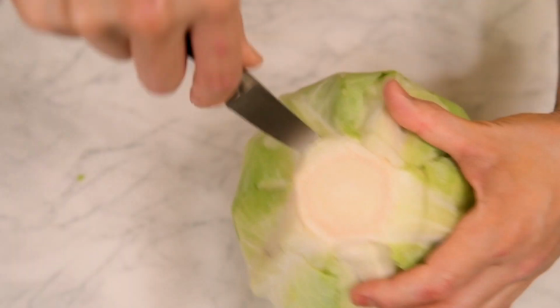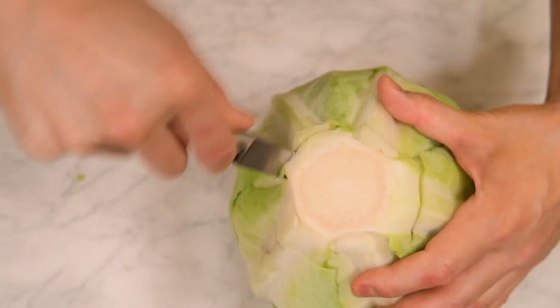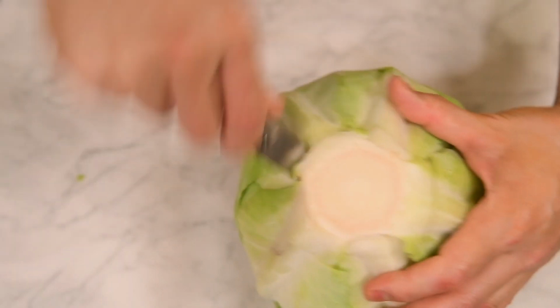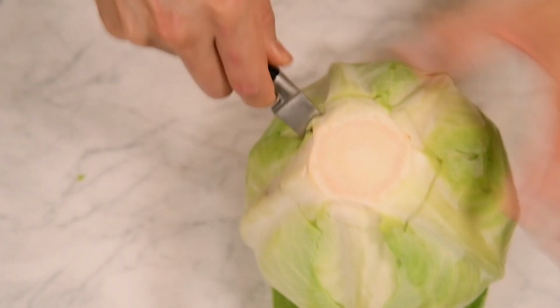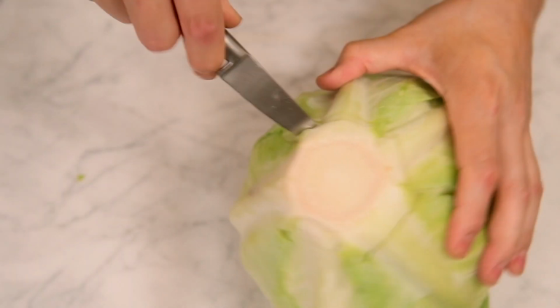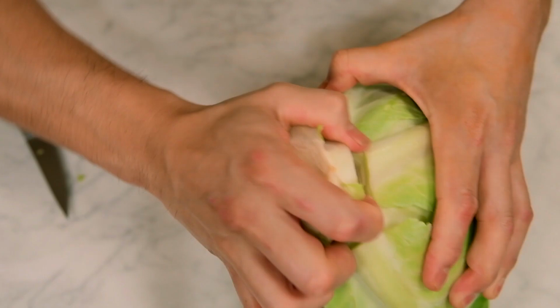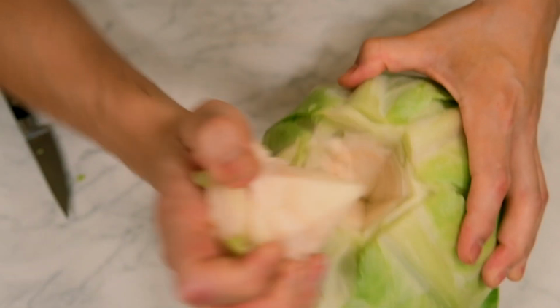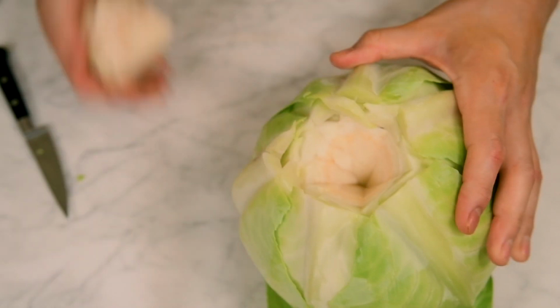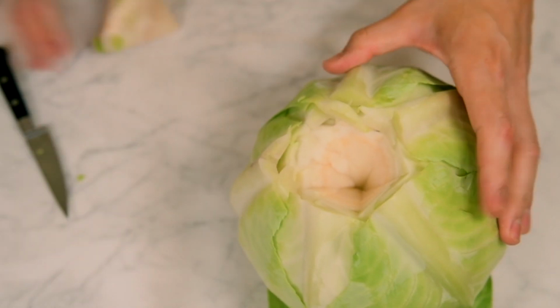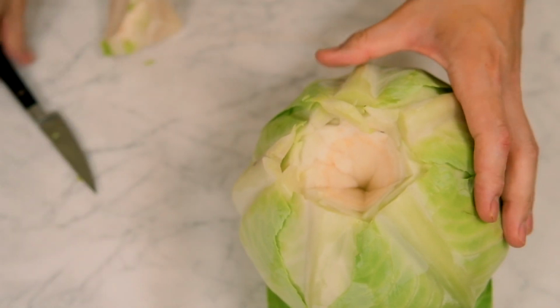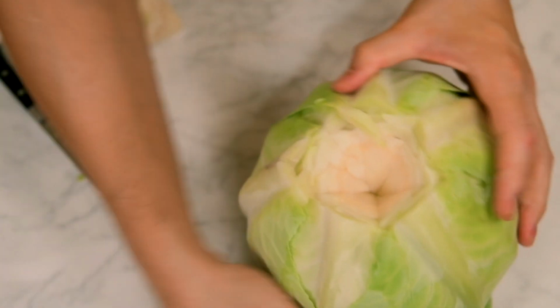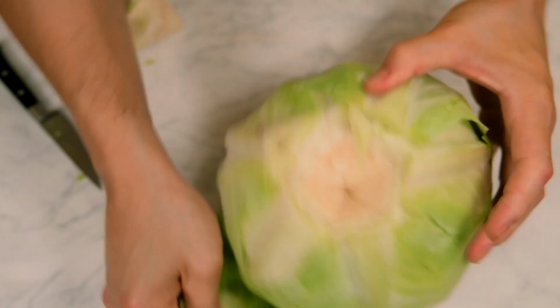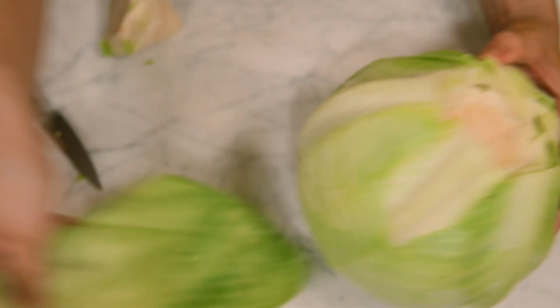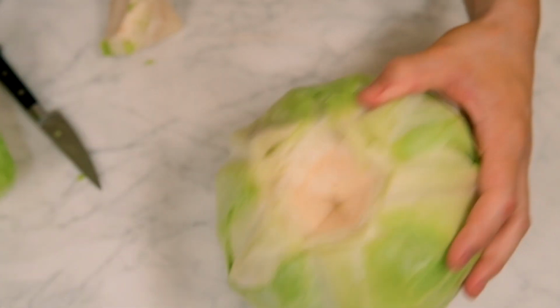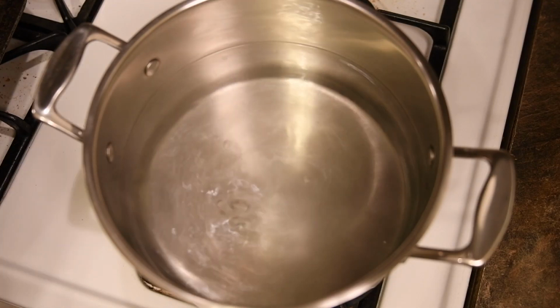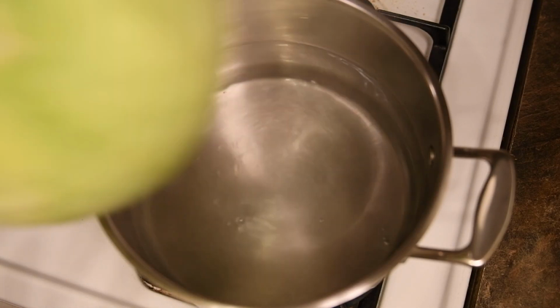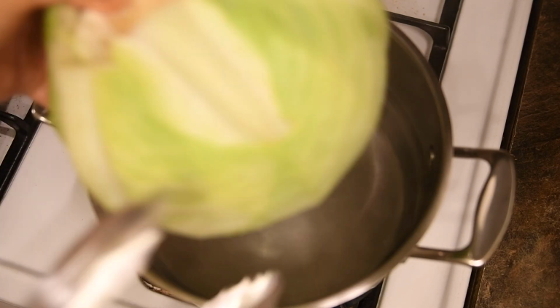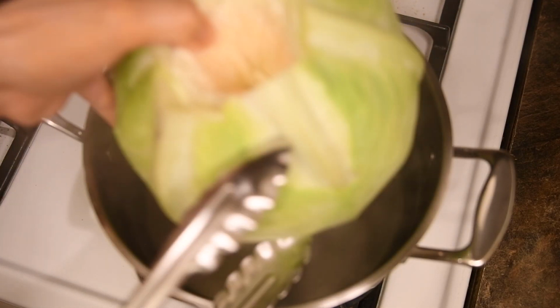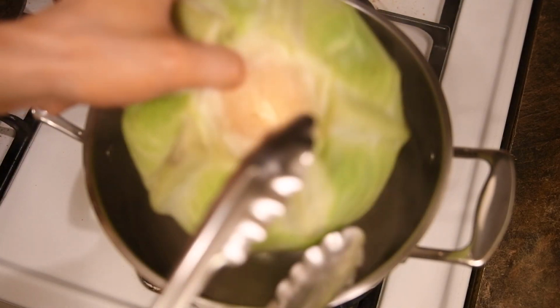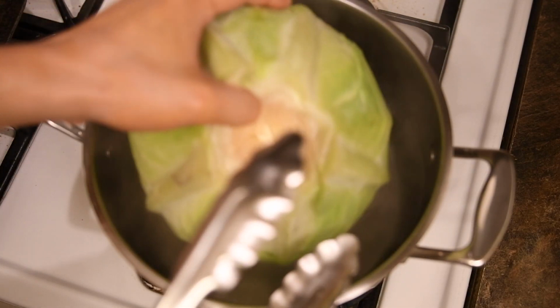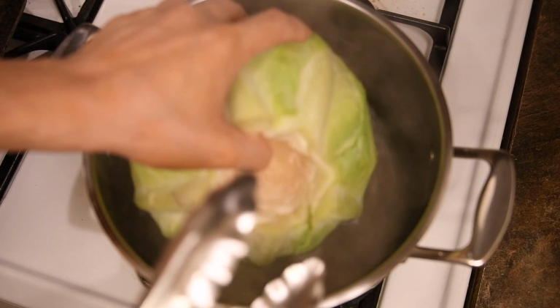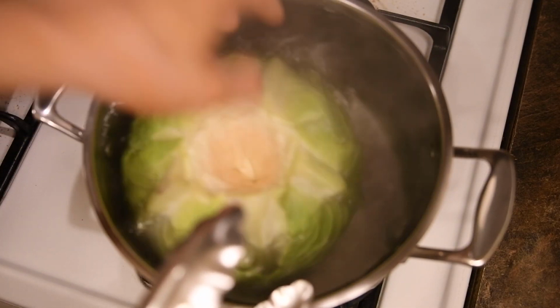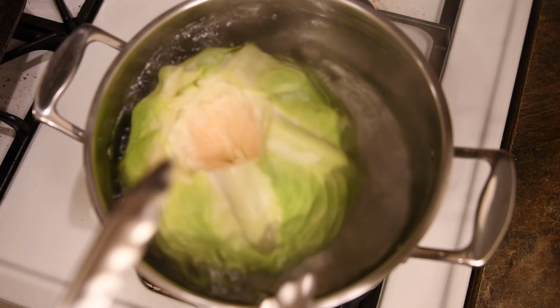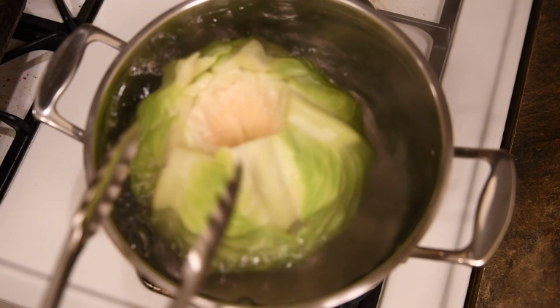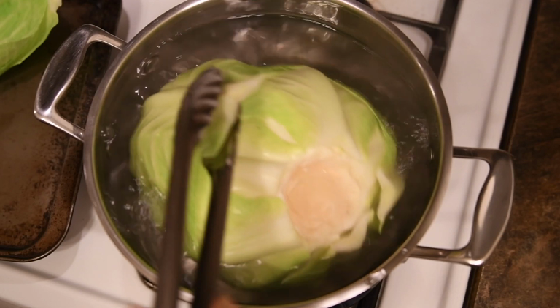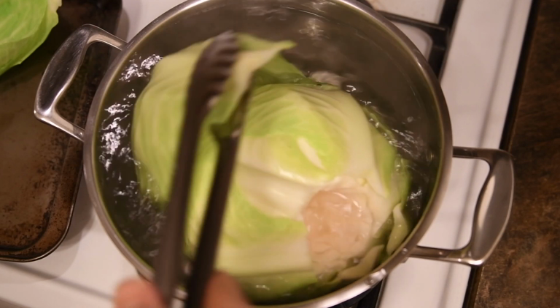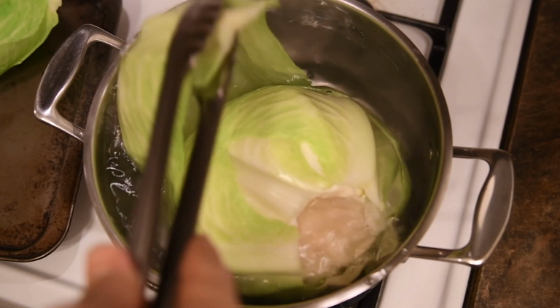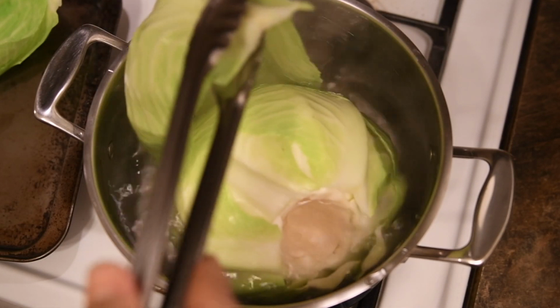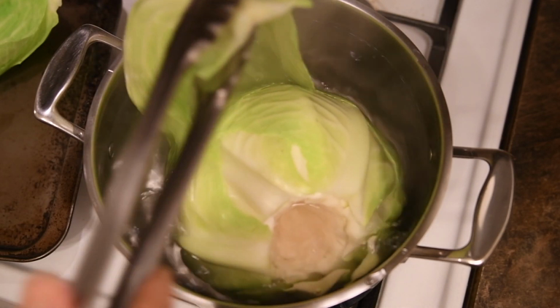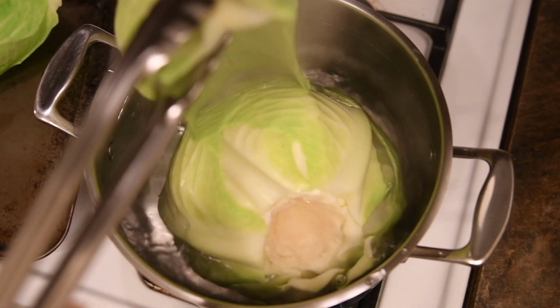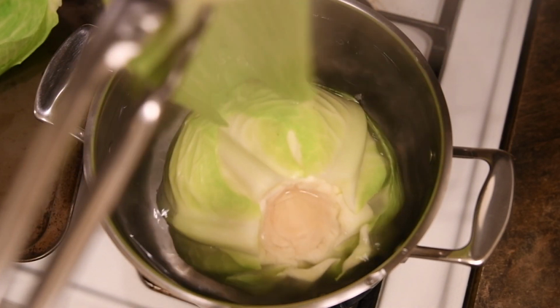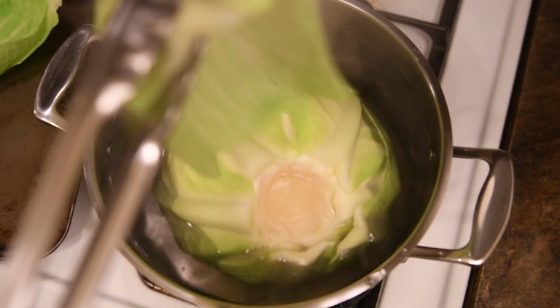Cut out the core of a head of cabbage using a paring knife — this will allow the leaves to release. Bring a half-full pot of water to the boil and drop in the cabbage. Using tongs, remove the individual cabbage leaves as they separate, about every minute.